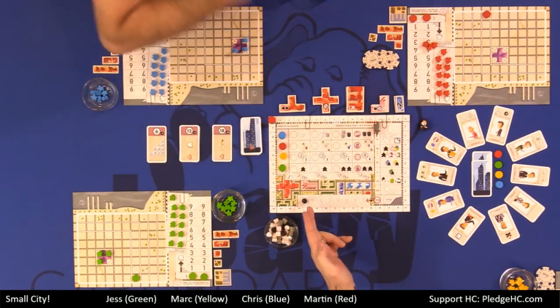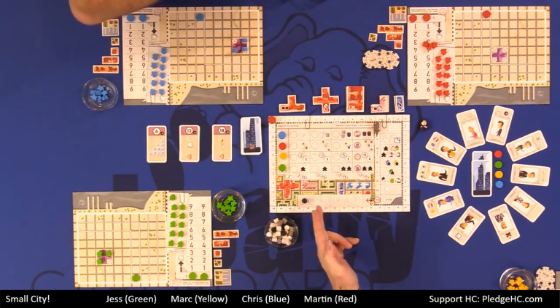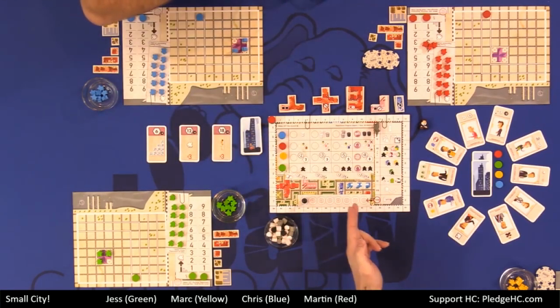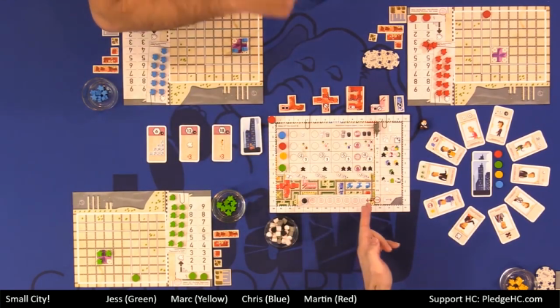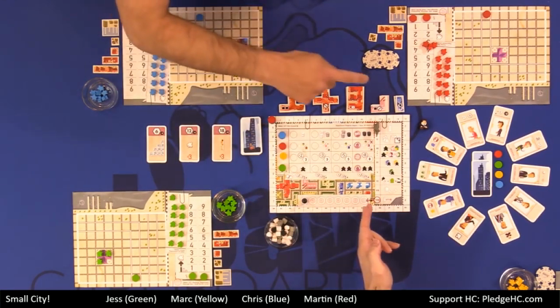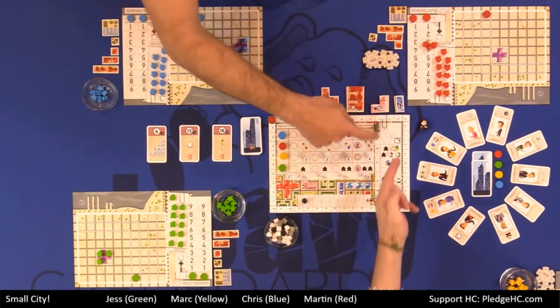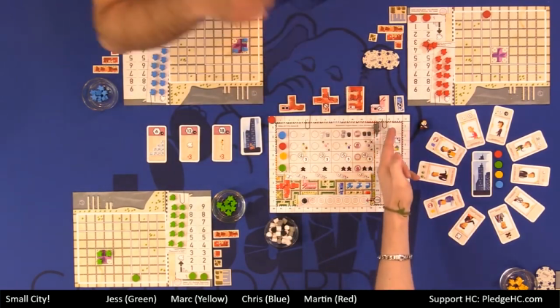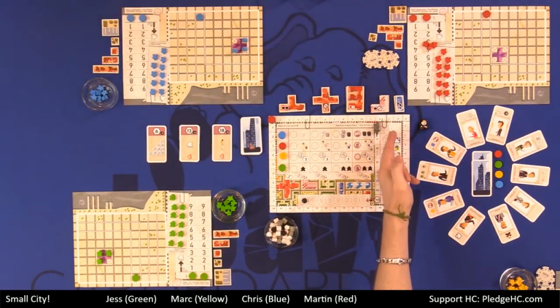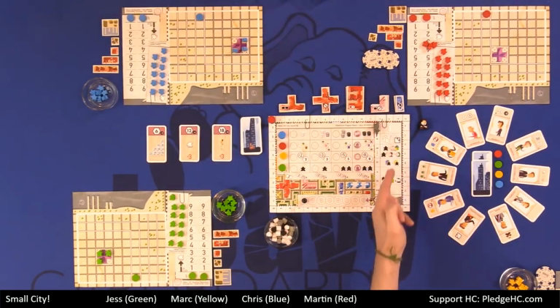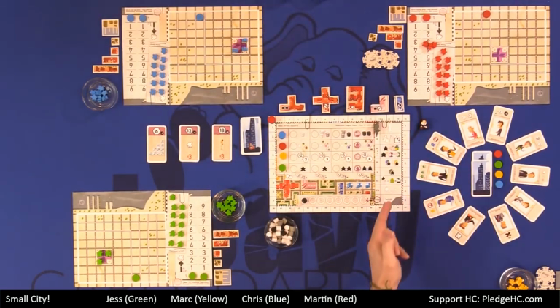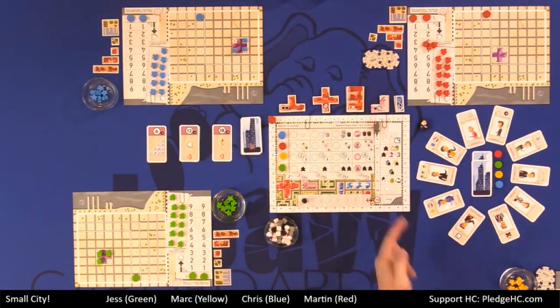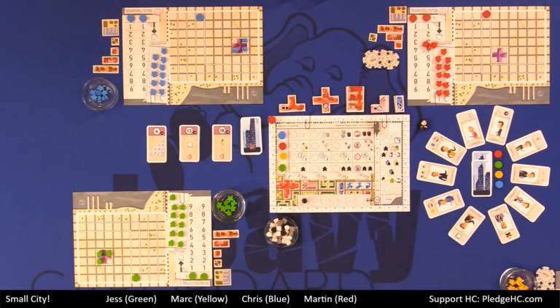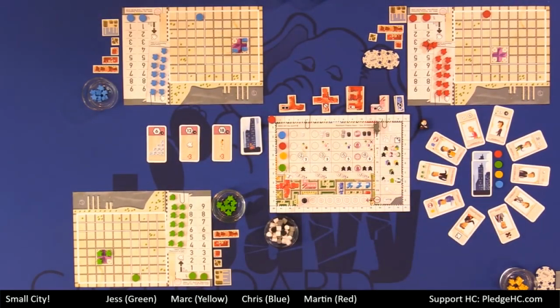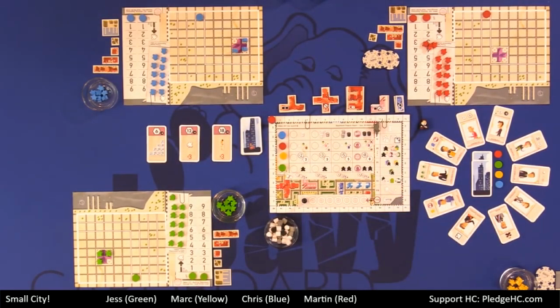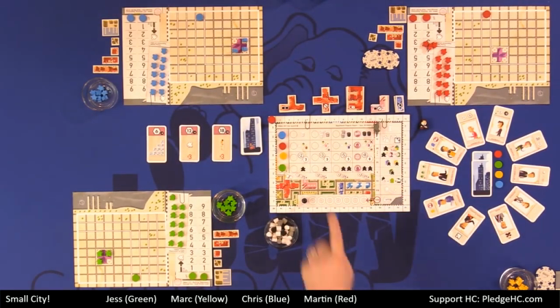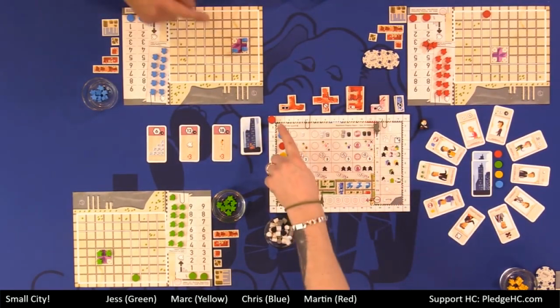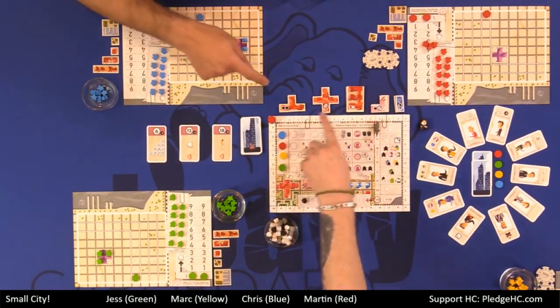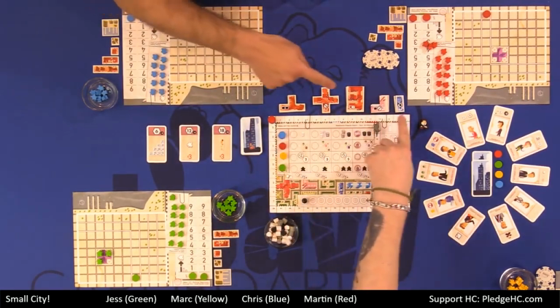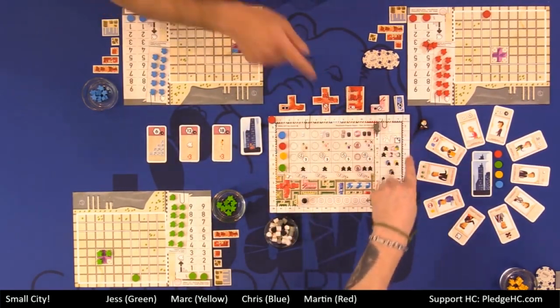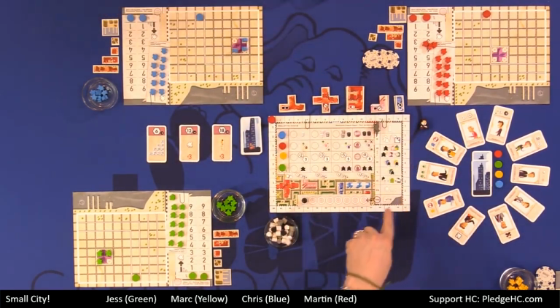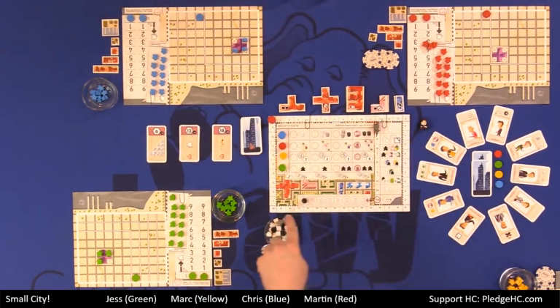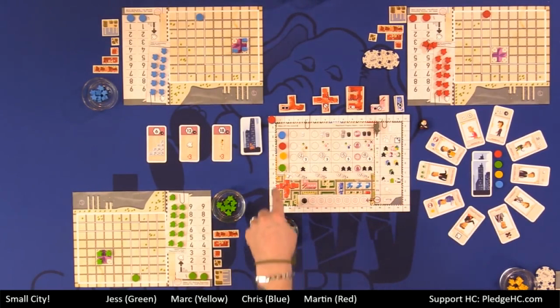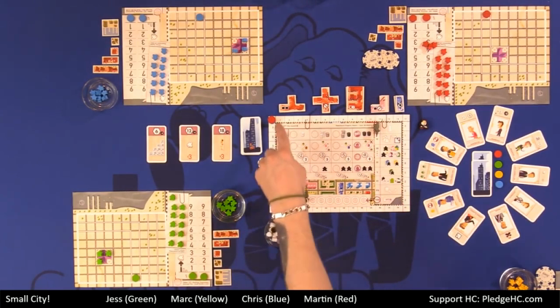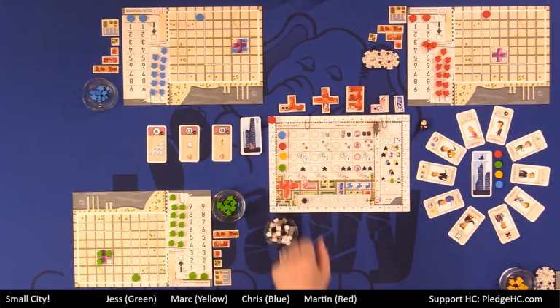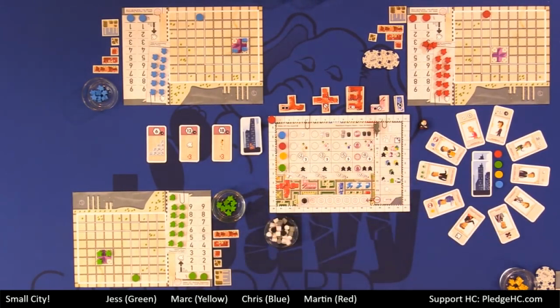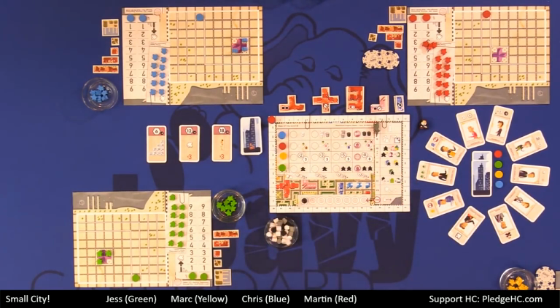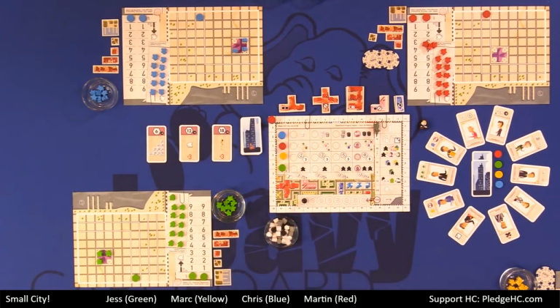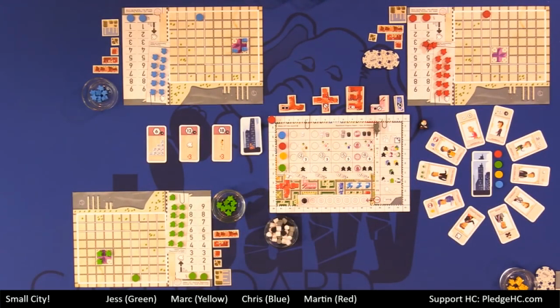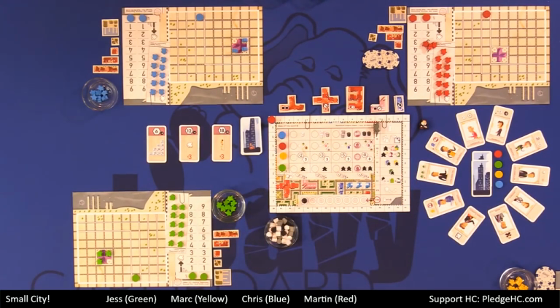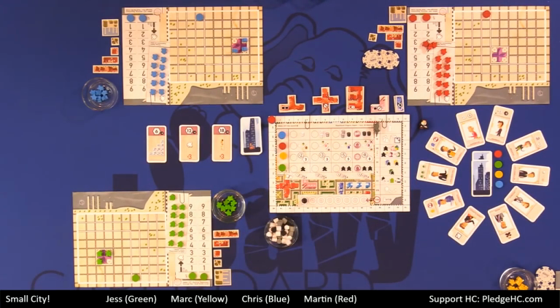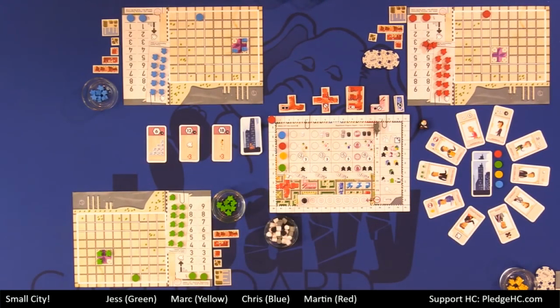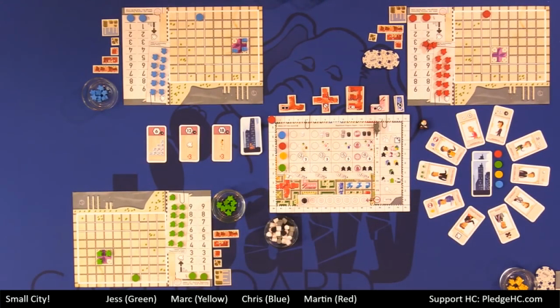Each round has eight phases. The winner will be the person that has the most votes — victory points — as seen on the track around the outside of the middle board.